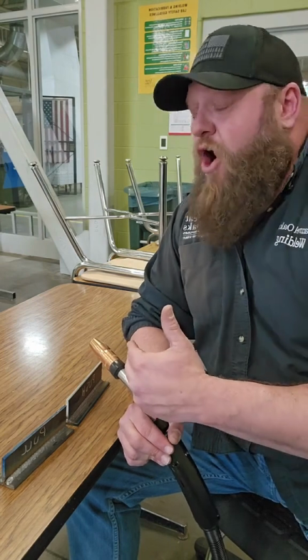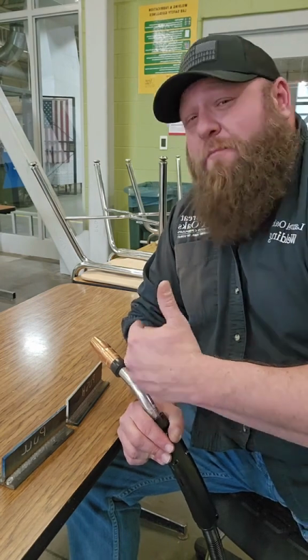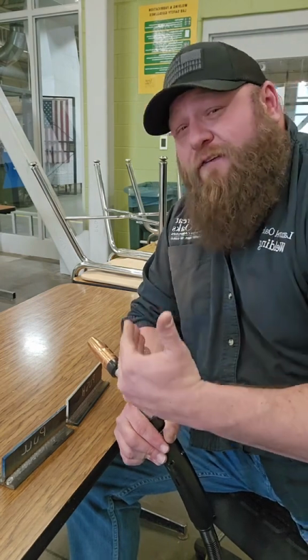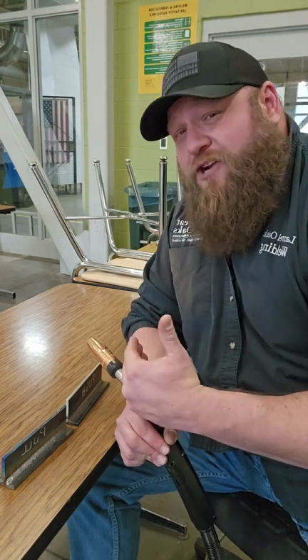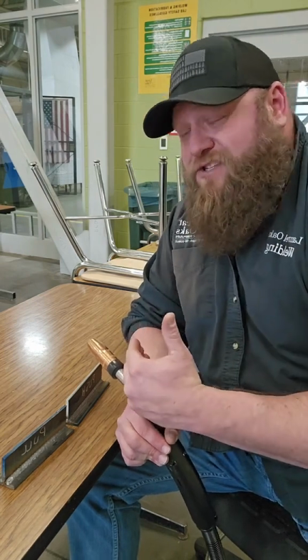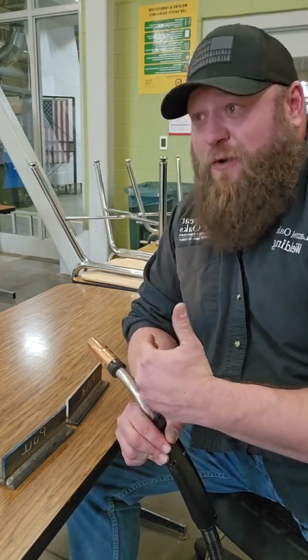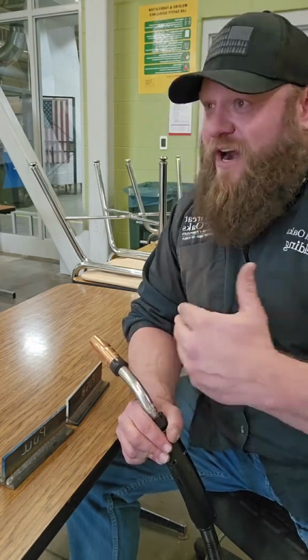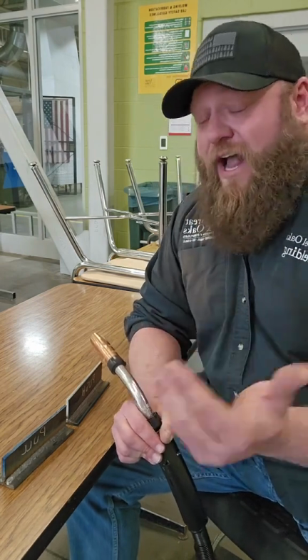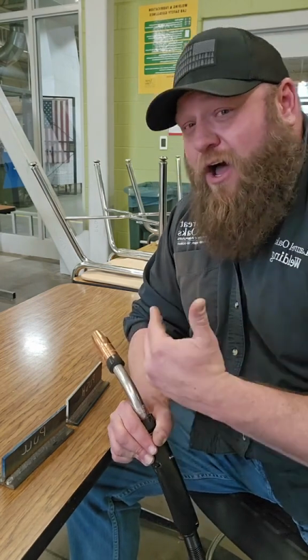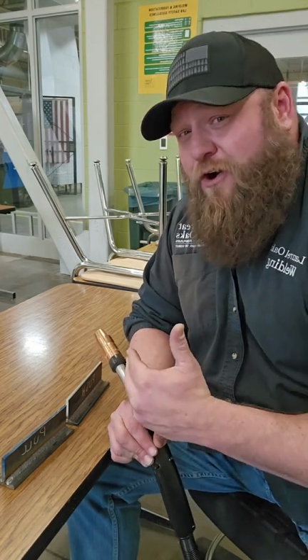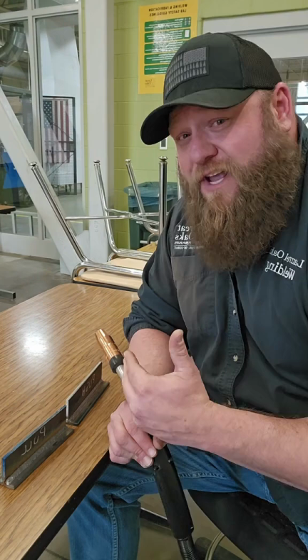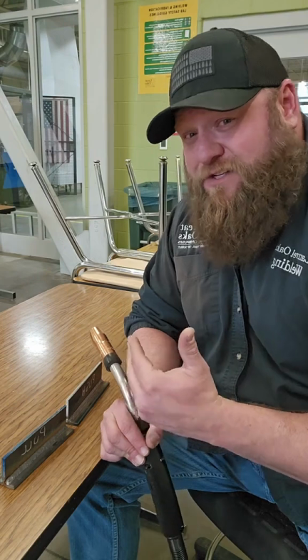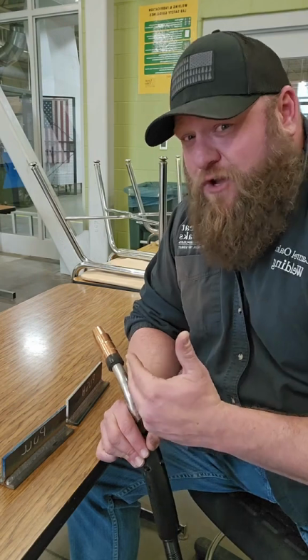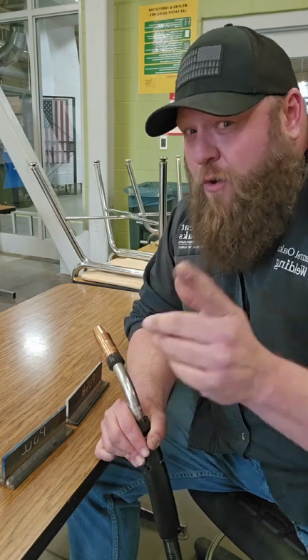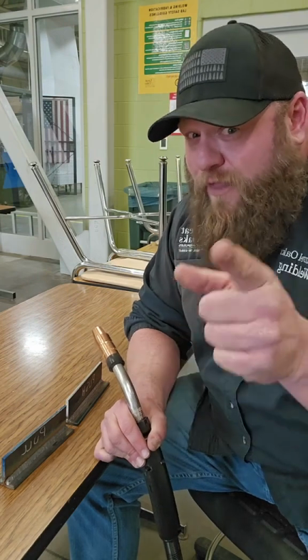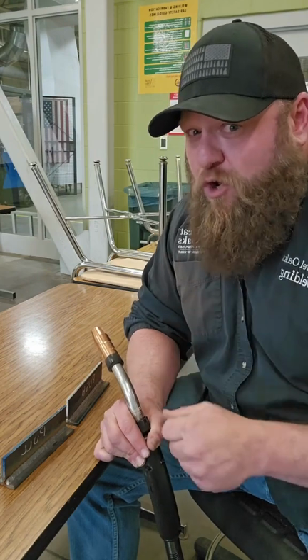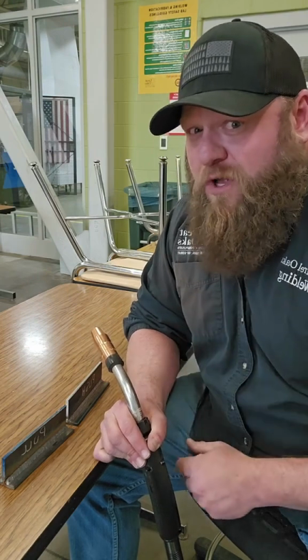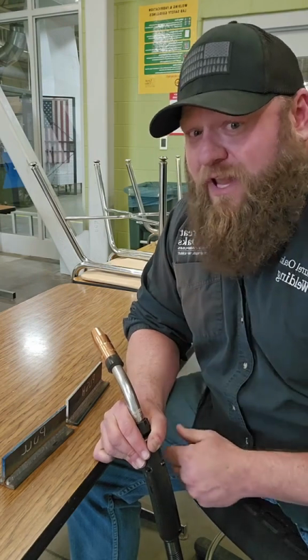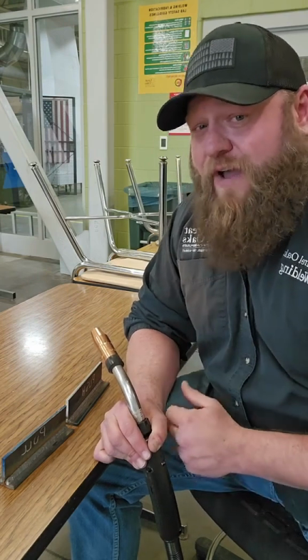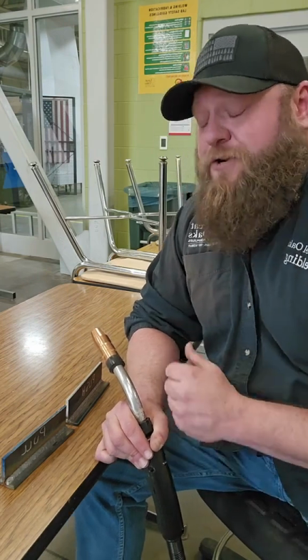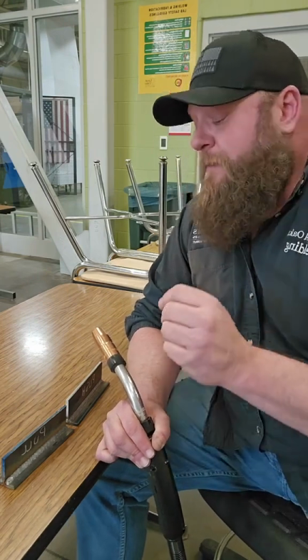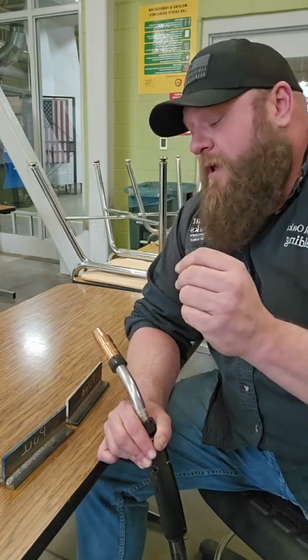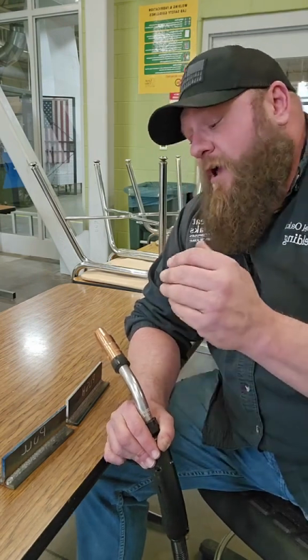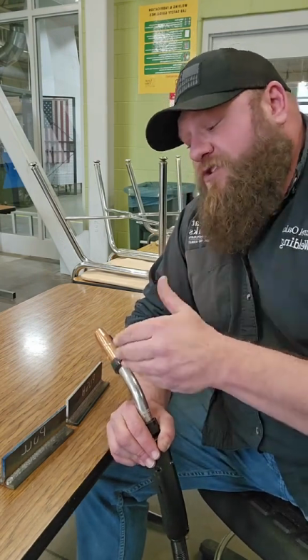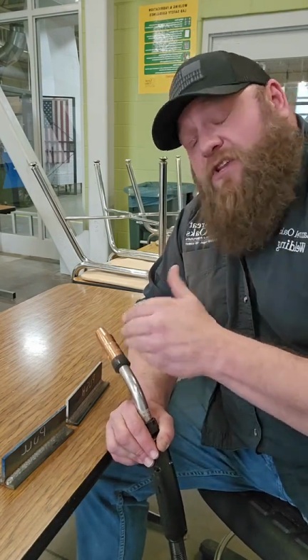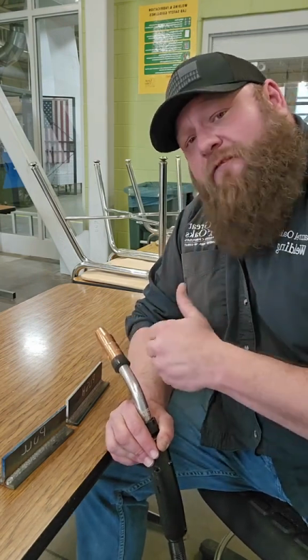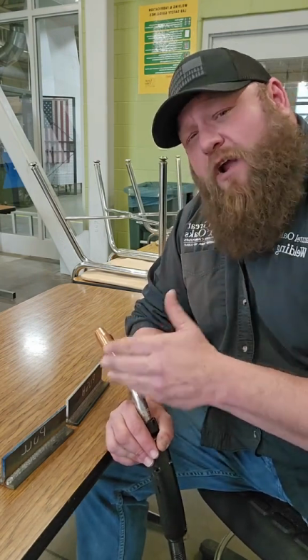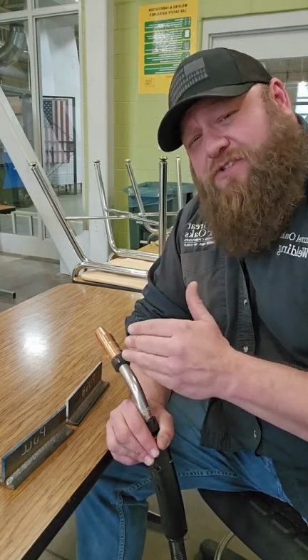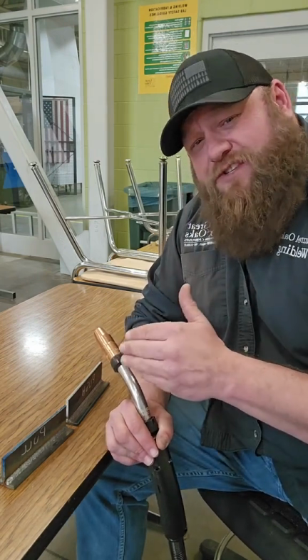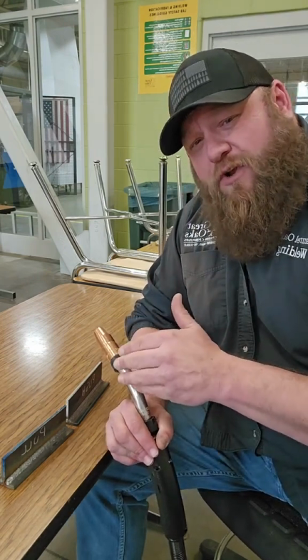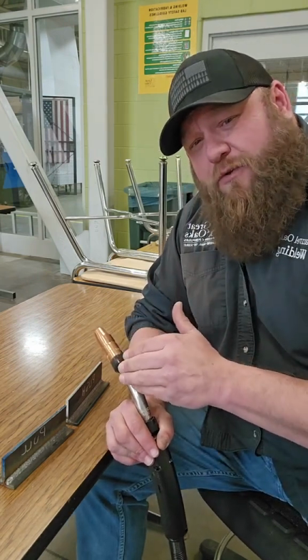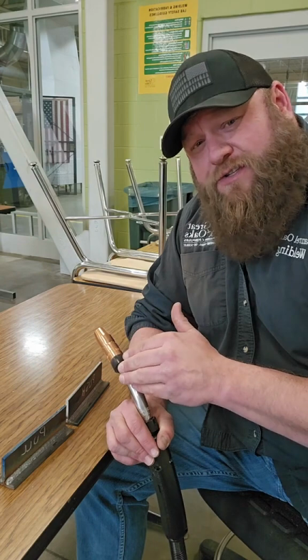Are we manufacturing something? Are we trying to knock out a hundred of these? Because if so, that push weld is a lot faster. There are a lot of variables to consider when you make this decision.